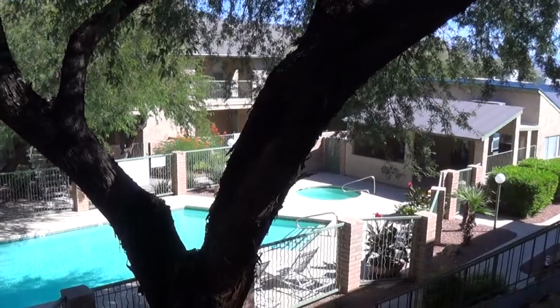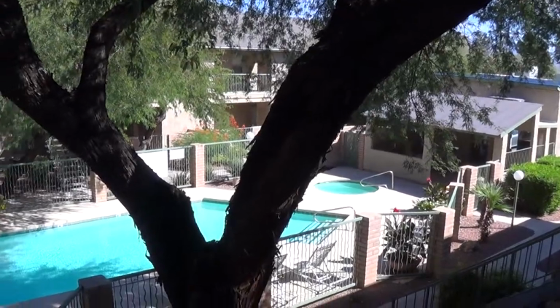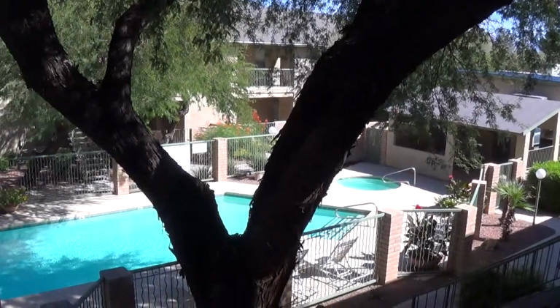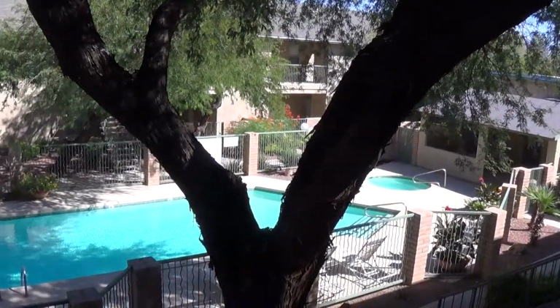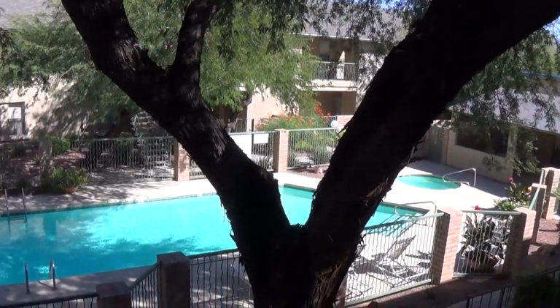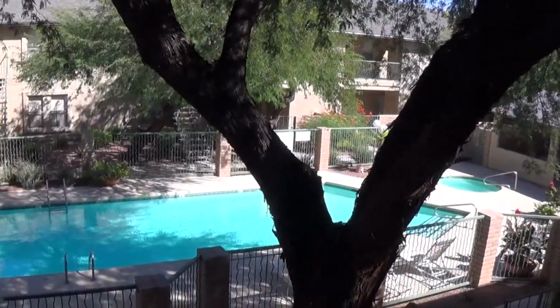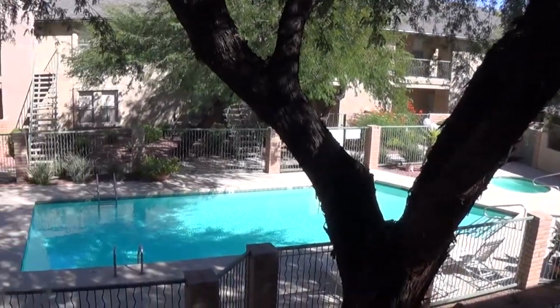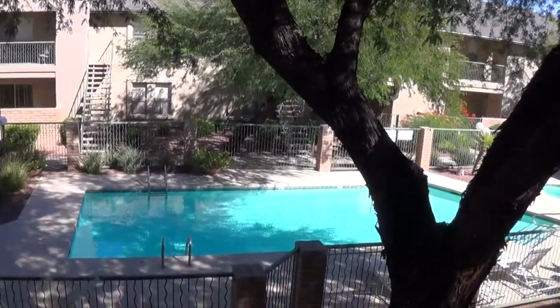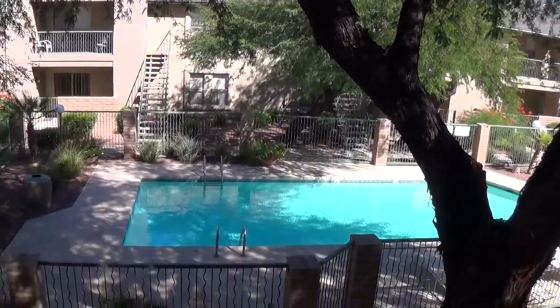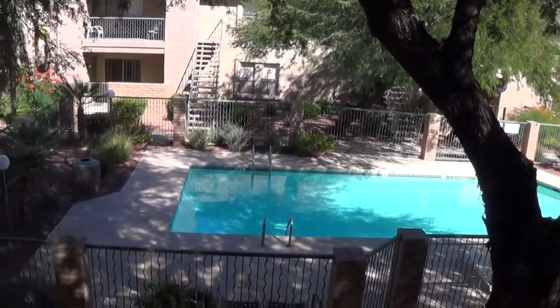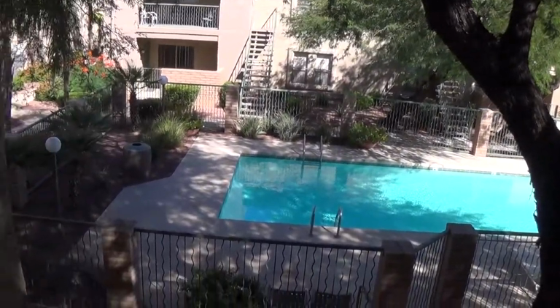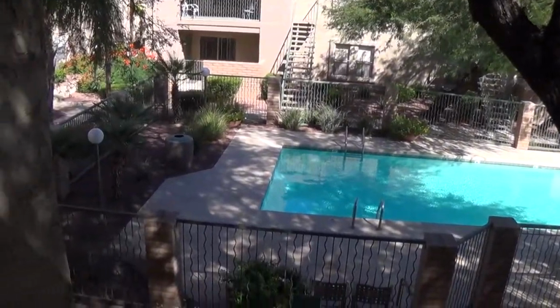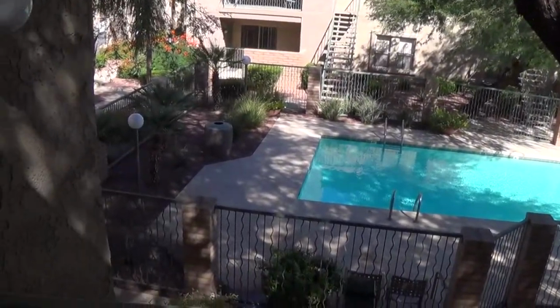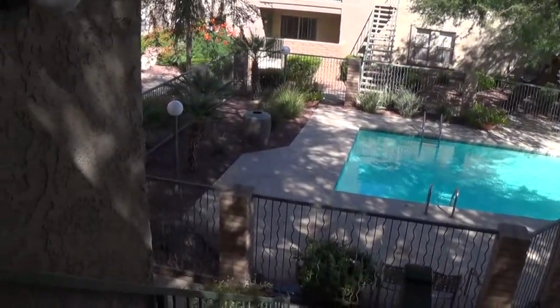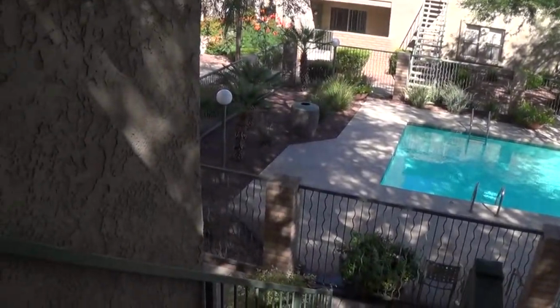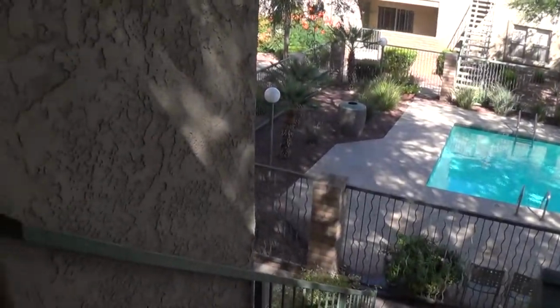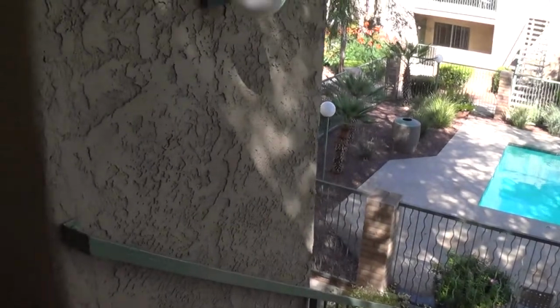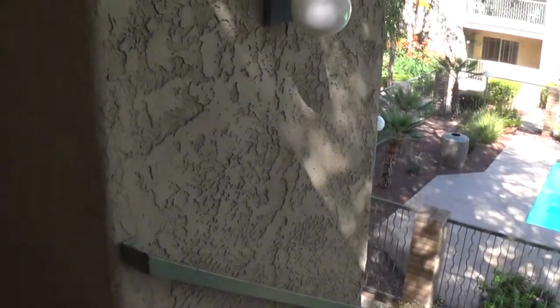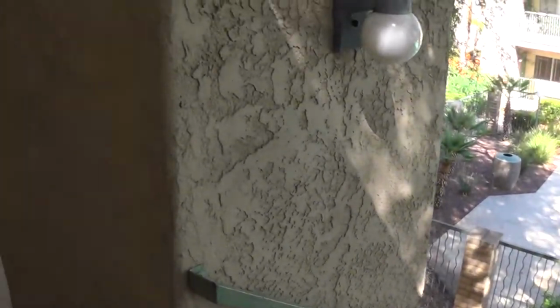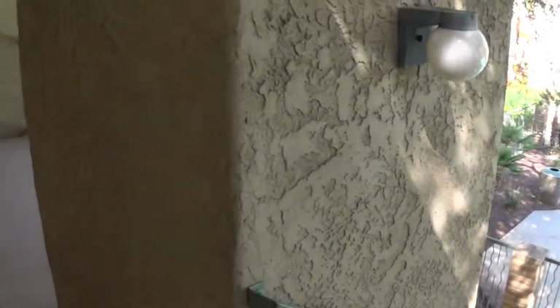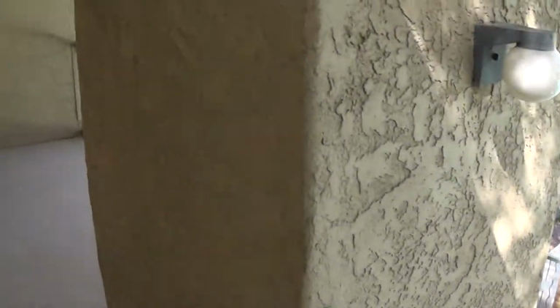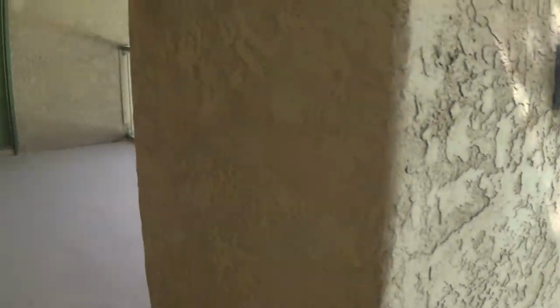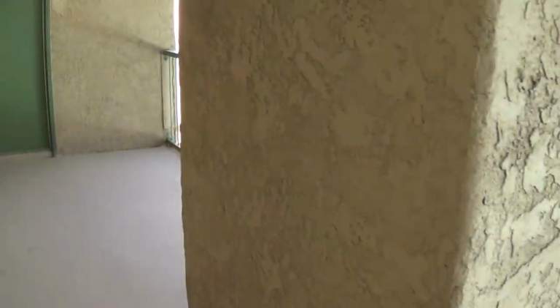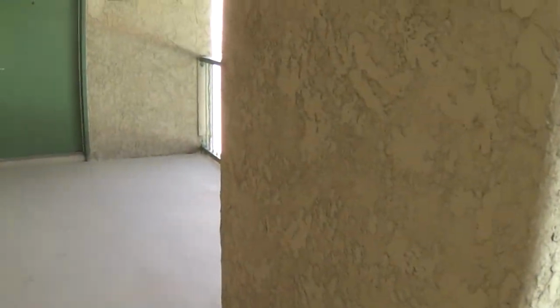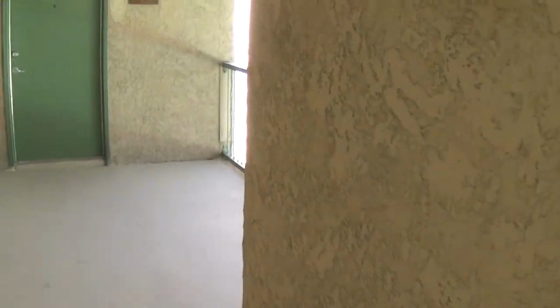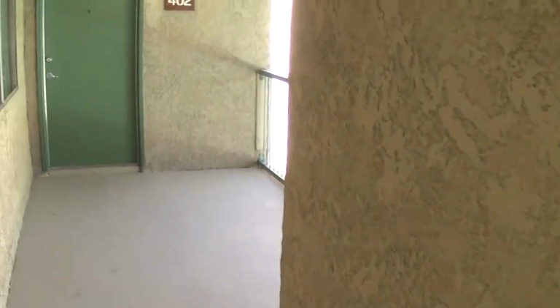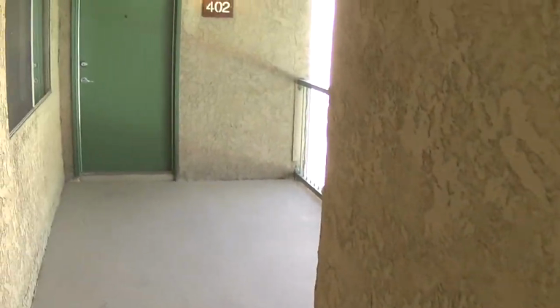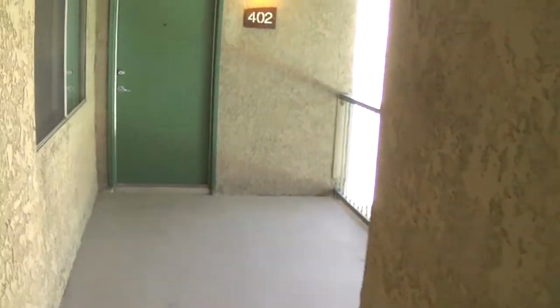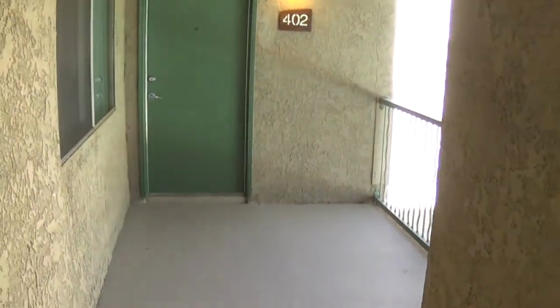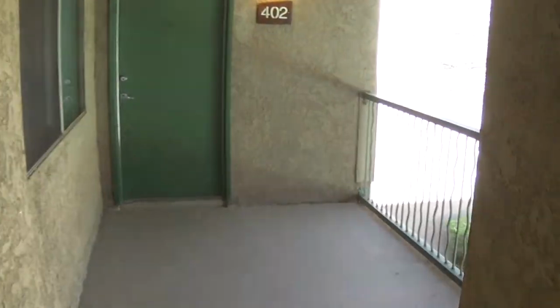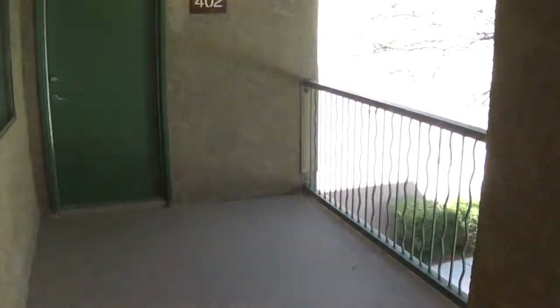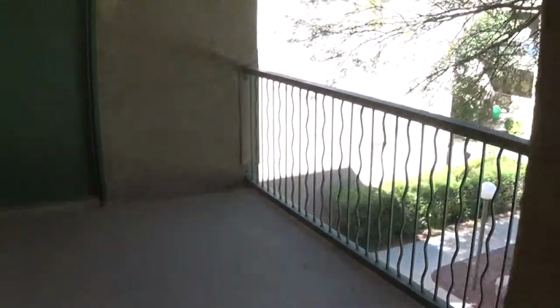Hi folks, John Heiserman again with Northstar Management. This is a quick video walkthrough of one of our spacious 1026 square feet apartments here at Sand Pebble.